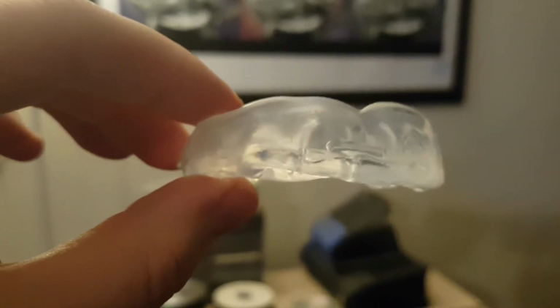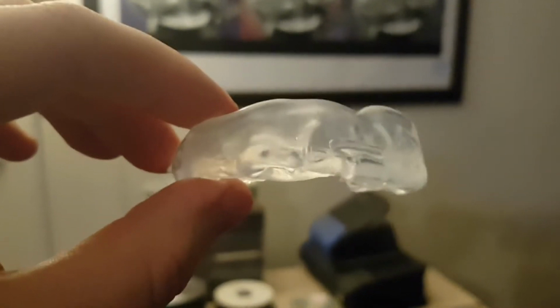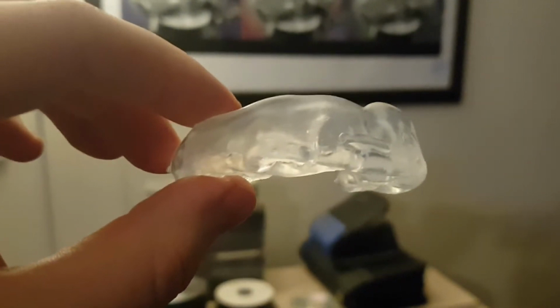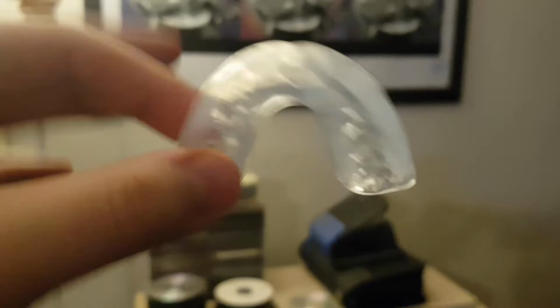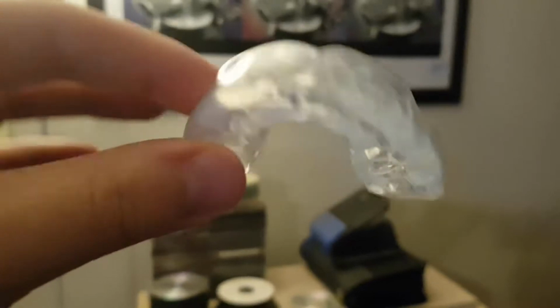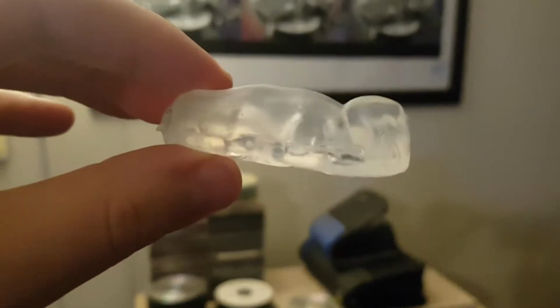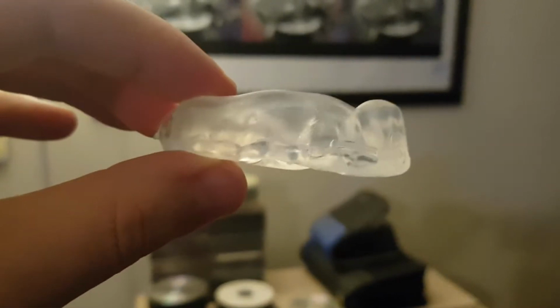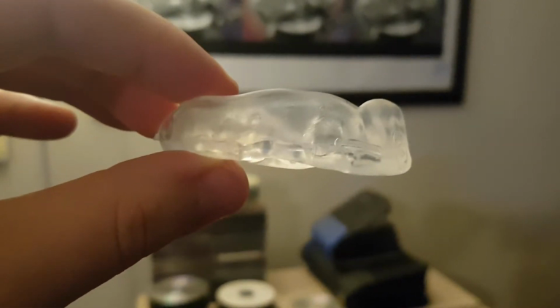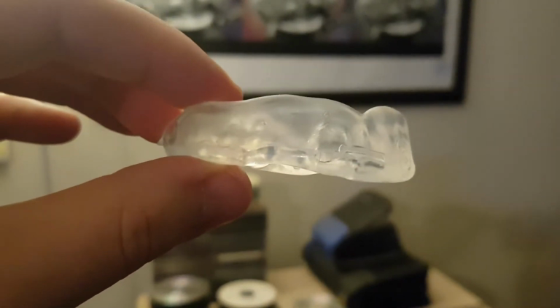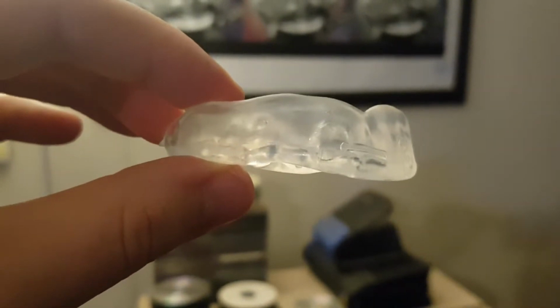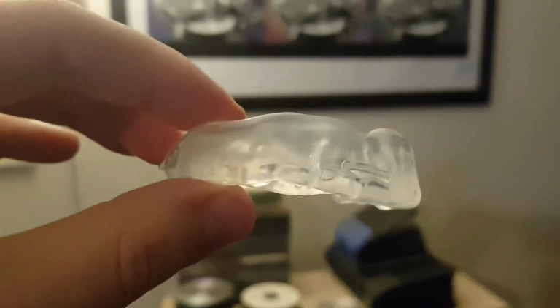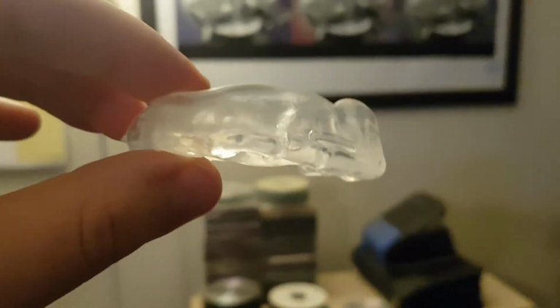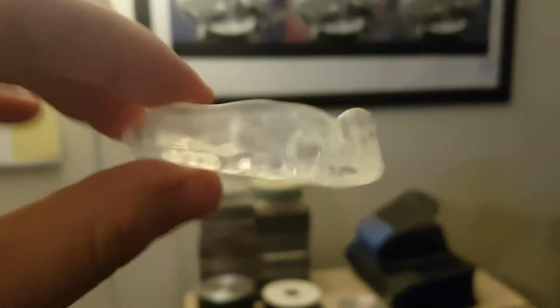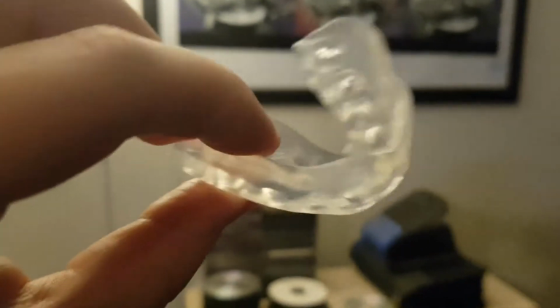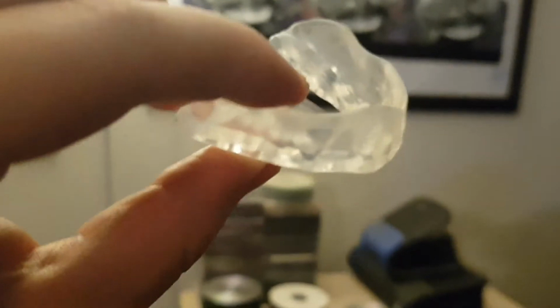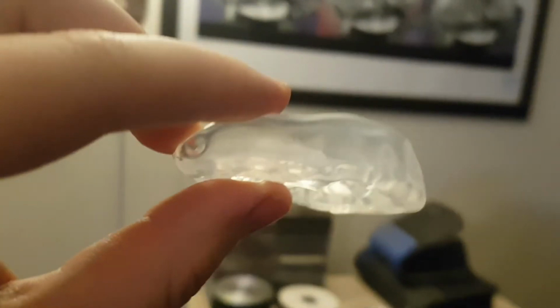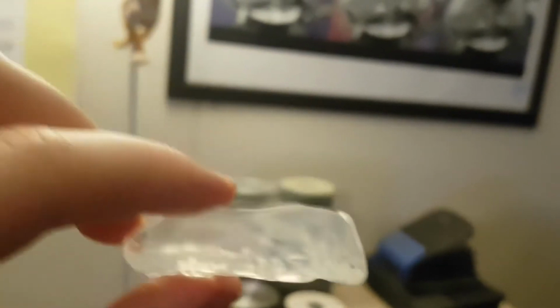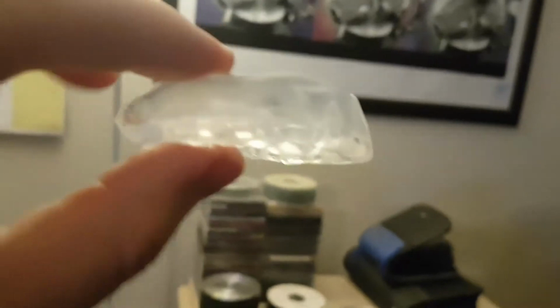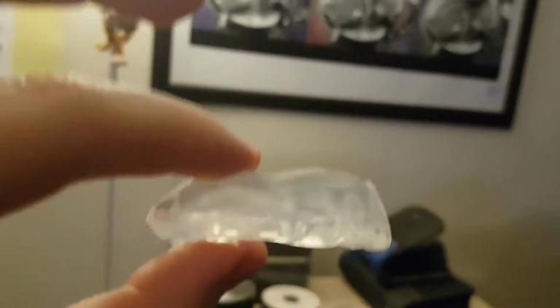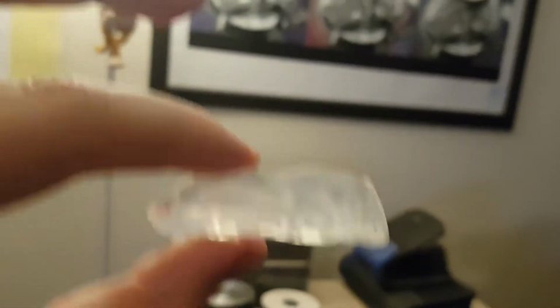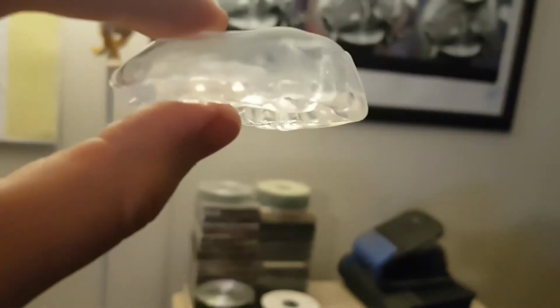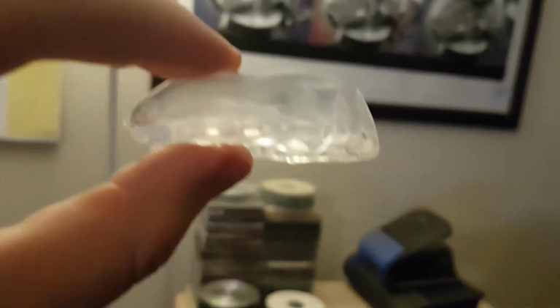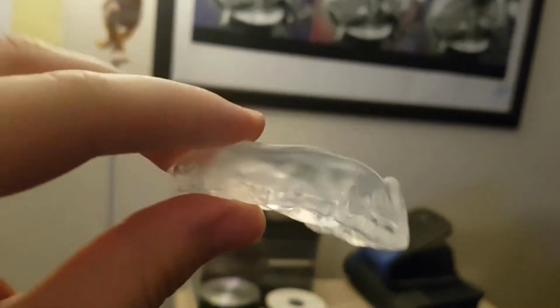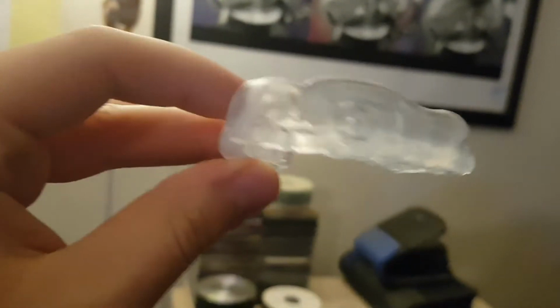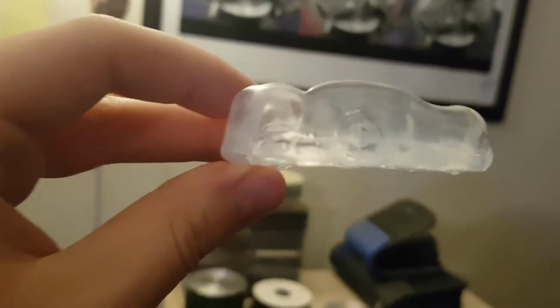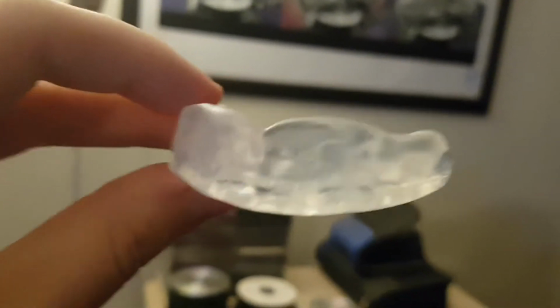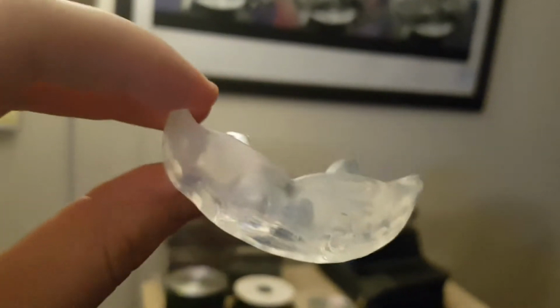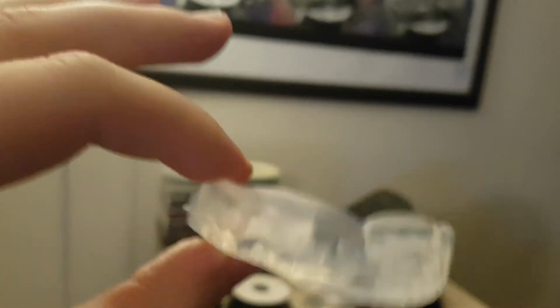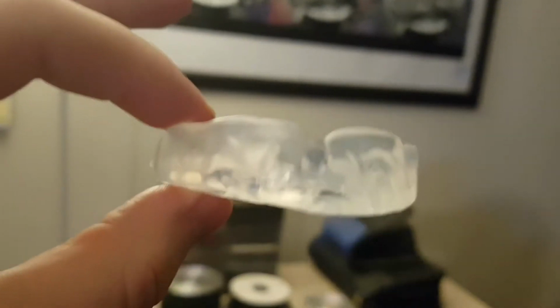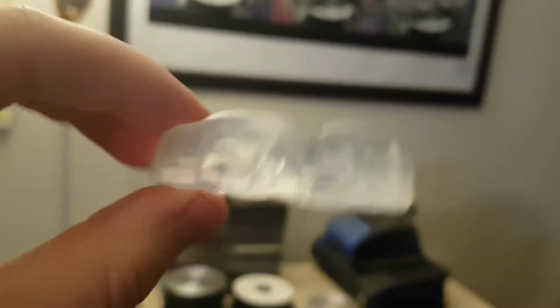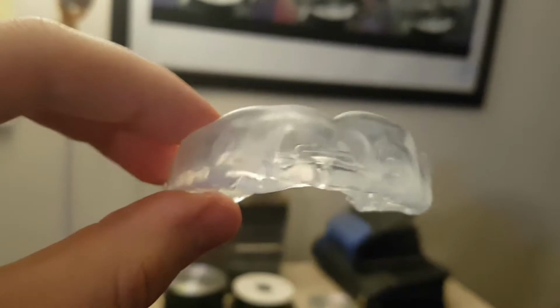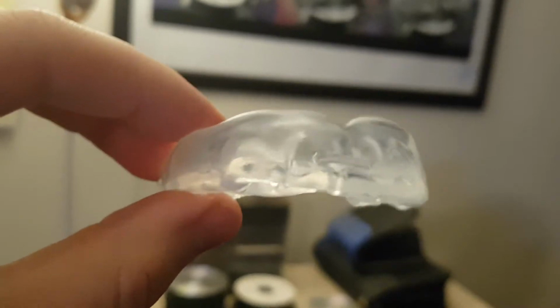If you know how to do it properly, inhale and kind of suck all the air out of it once you are molding it and putting it in your mouth — it actually is really good at sticking and clicking in the top set of your teeth.